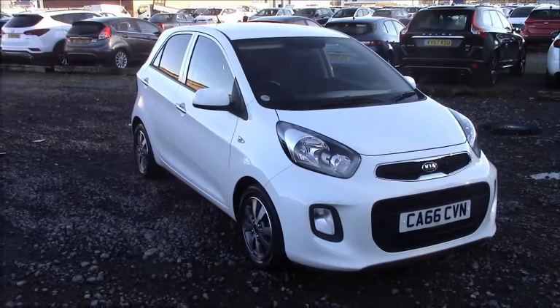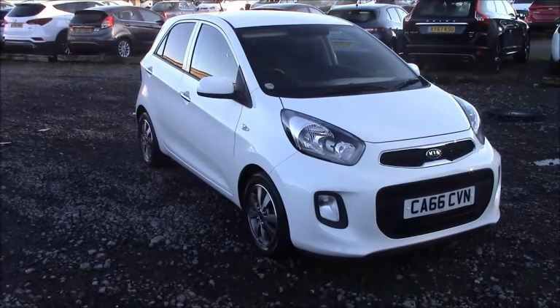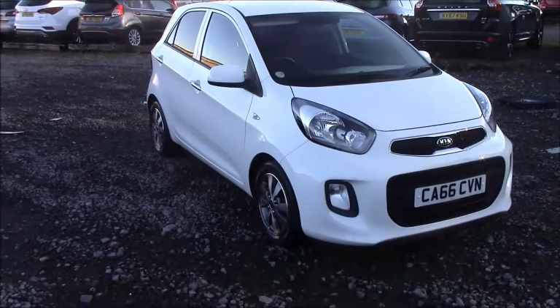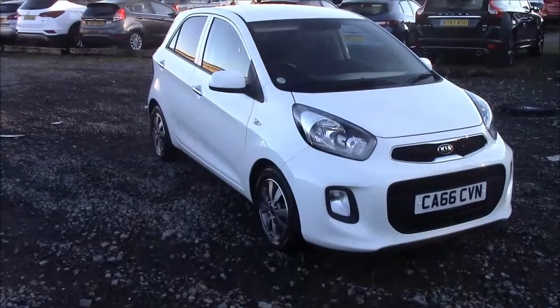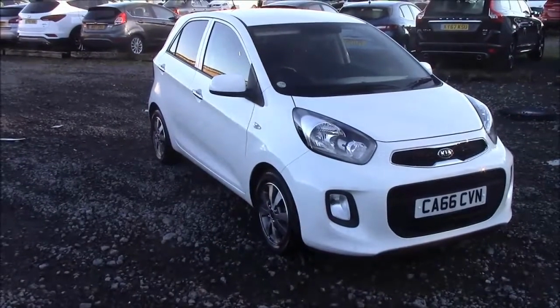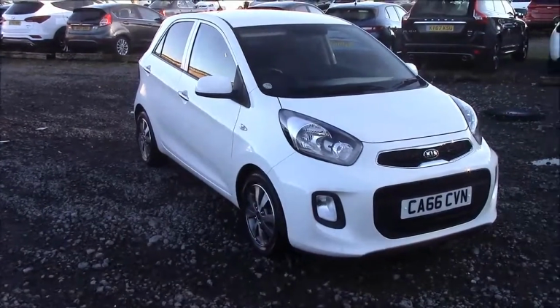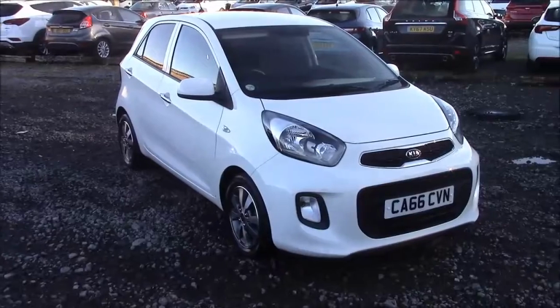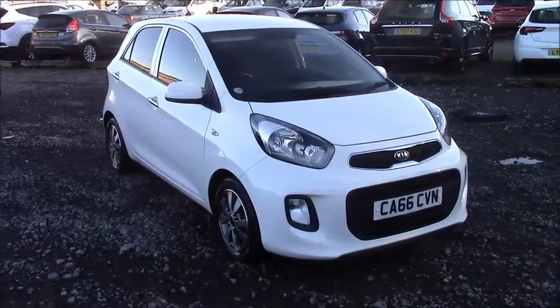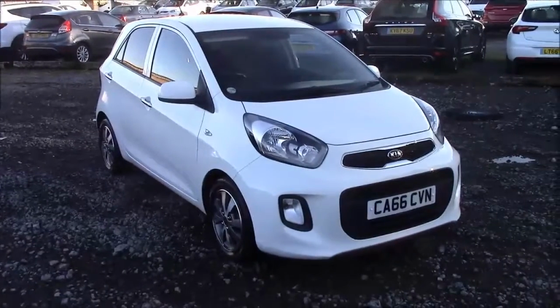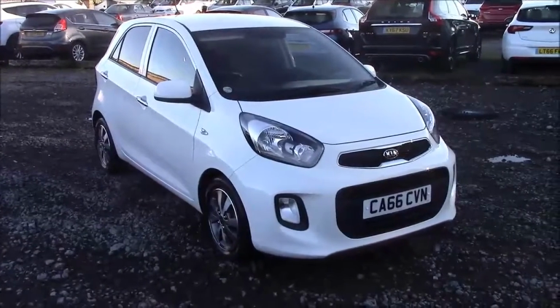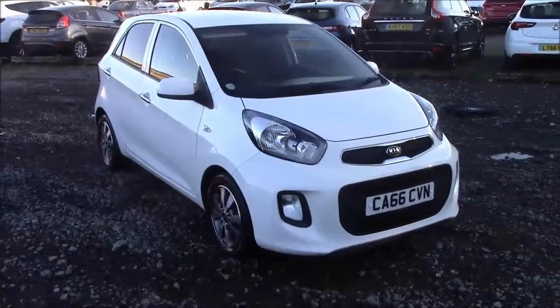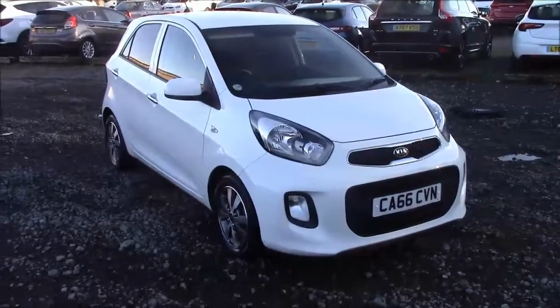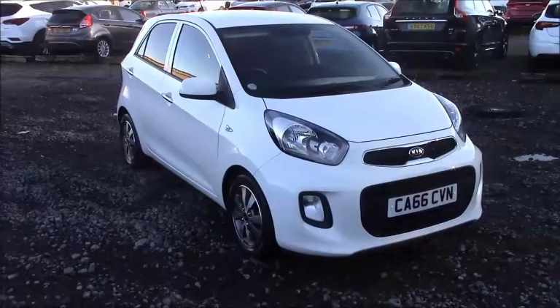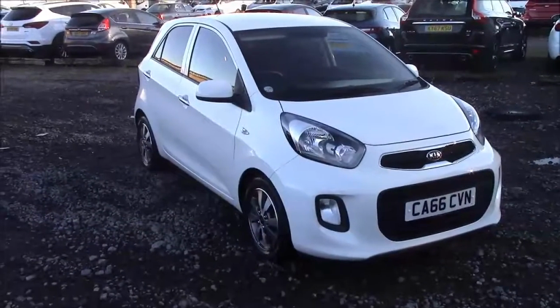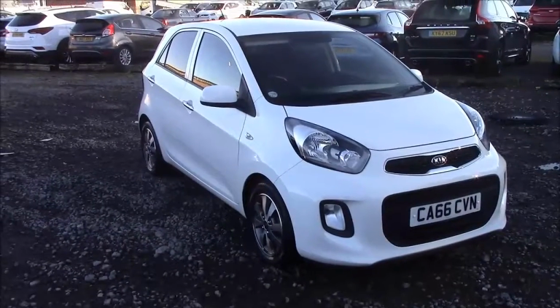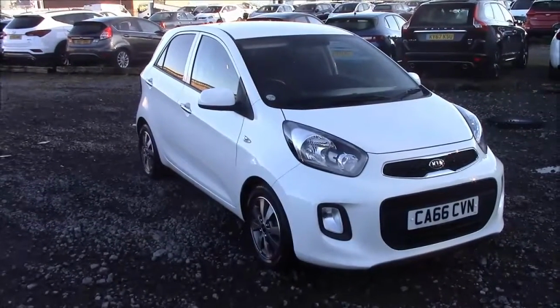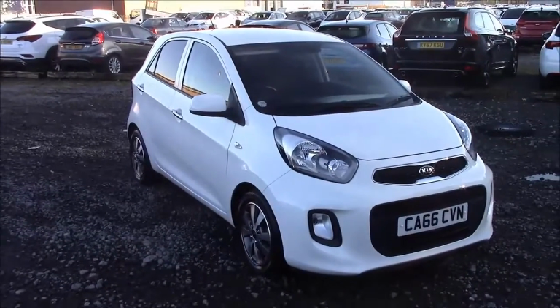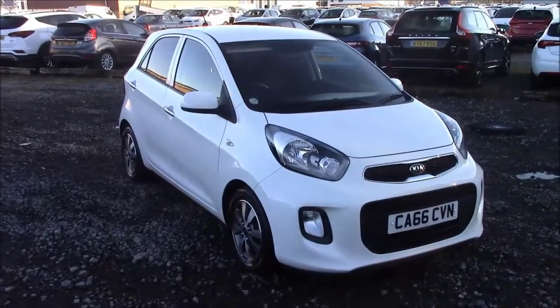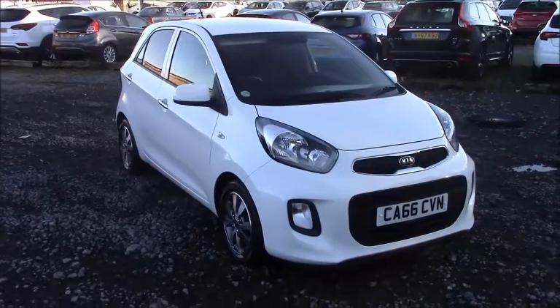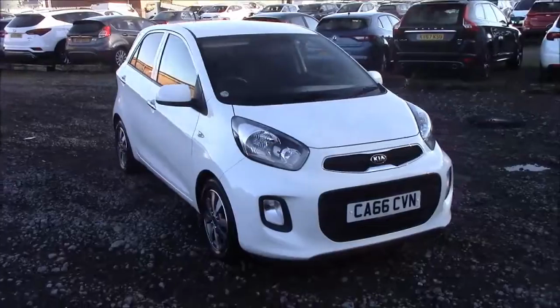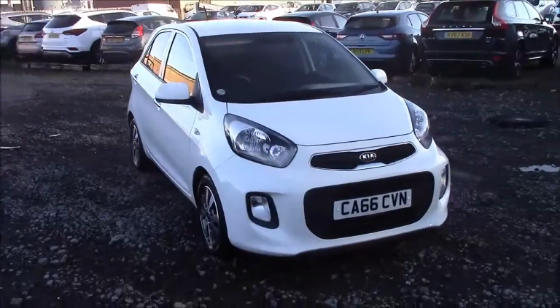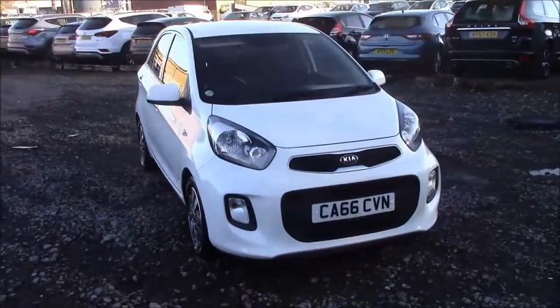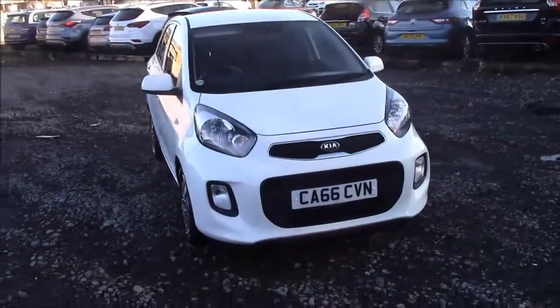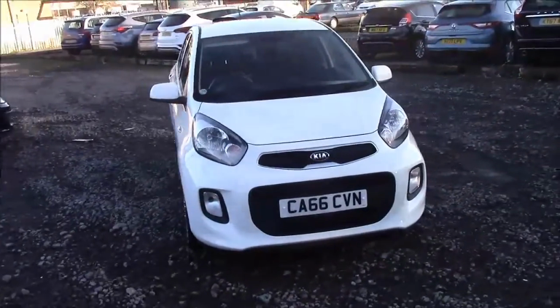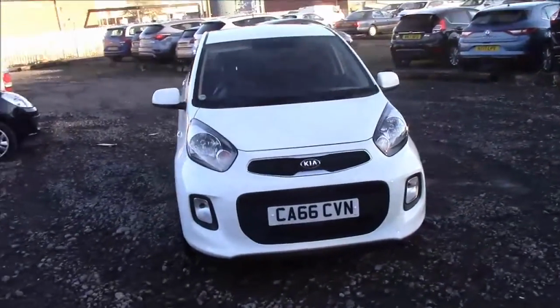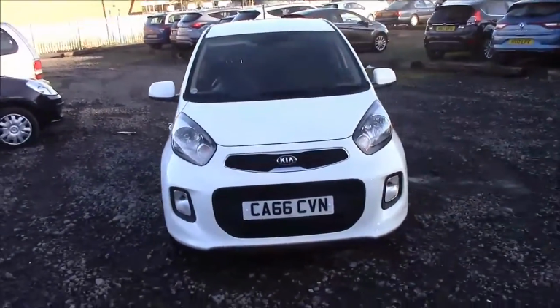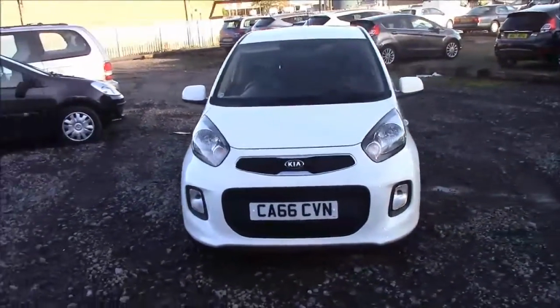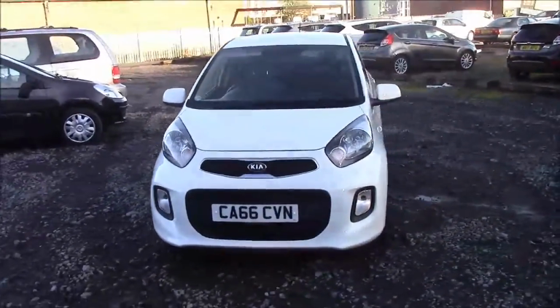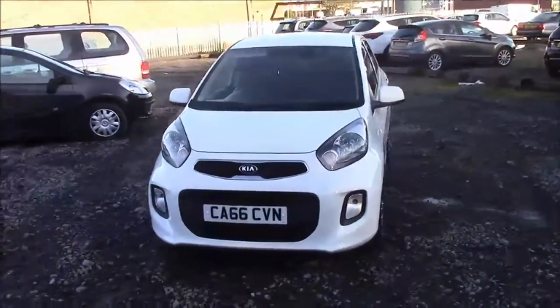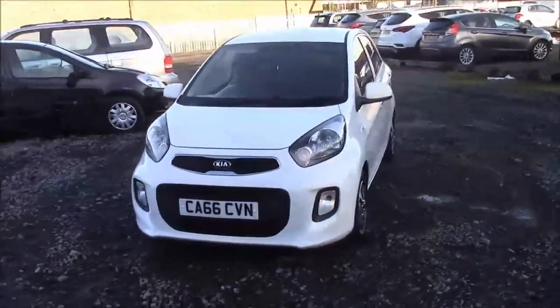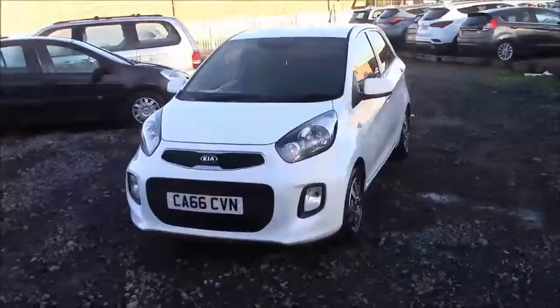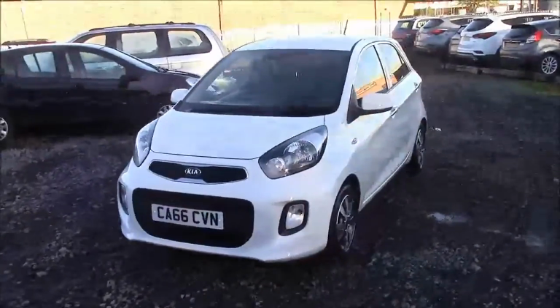Welcome to Wessex Garages here on Penarth Road in Cardiff. Today we have a Kia Picanto SE ISG. This car comes in white and is a petrol manual. I'm going to begin a tour of this vehicle today. For more information or specifications on this vehicle, please don't hesitate to click on the link in the video.